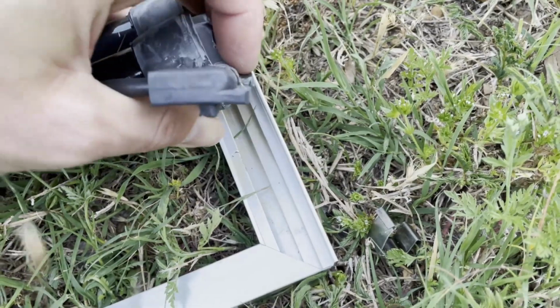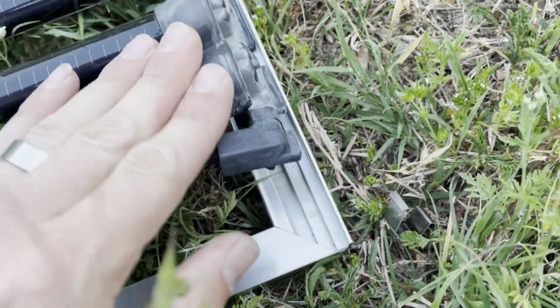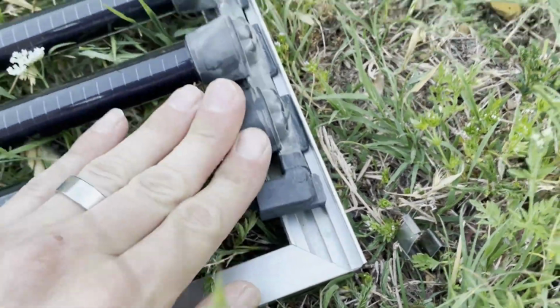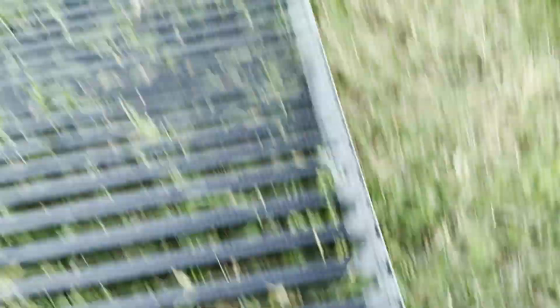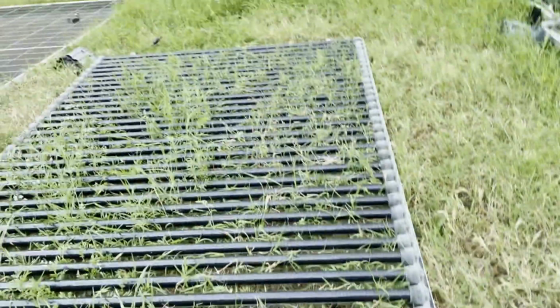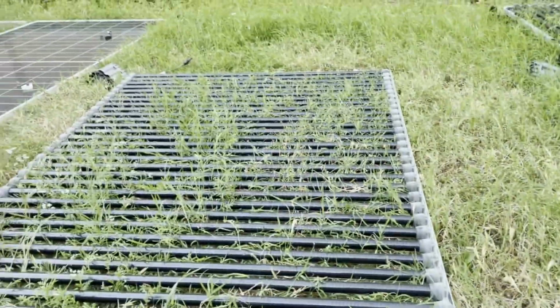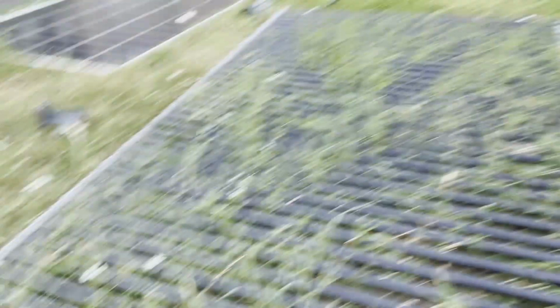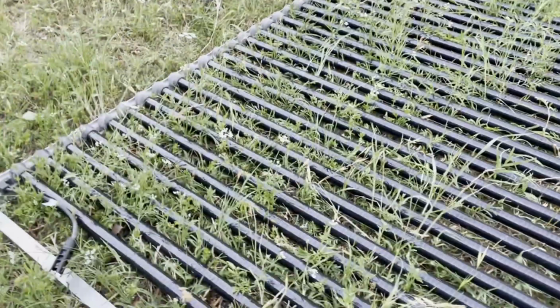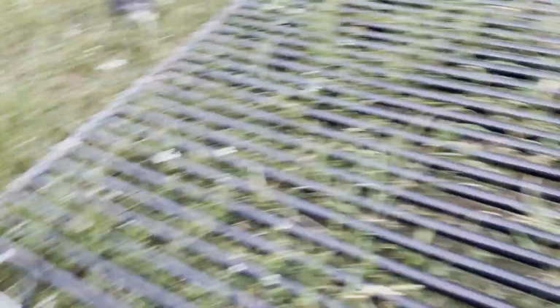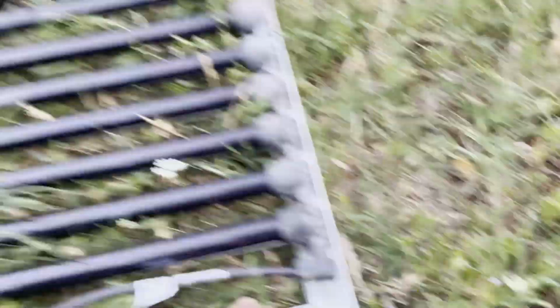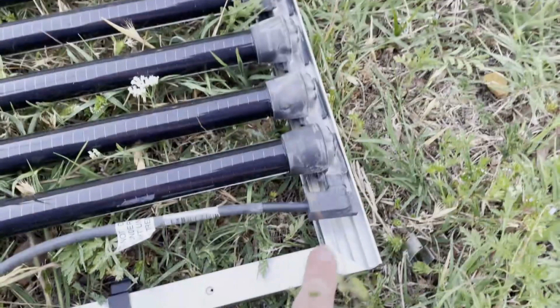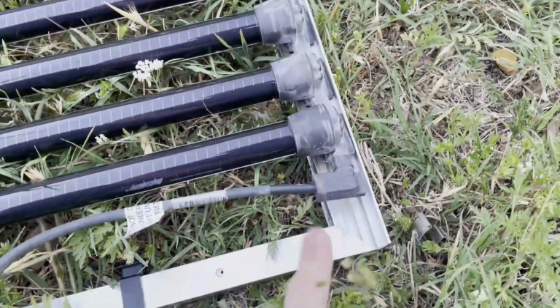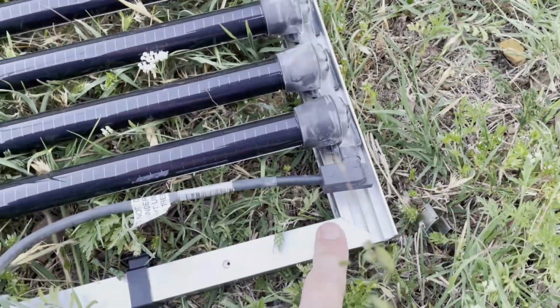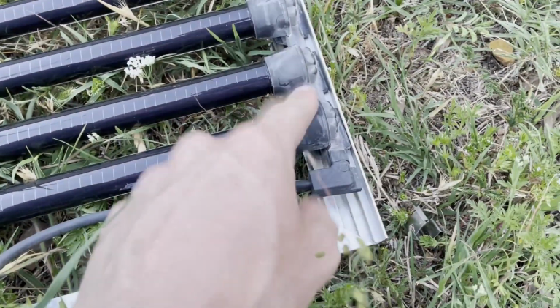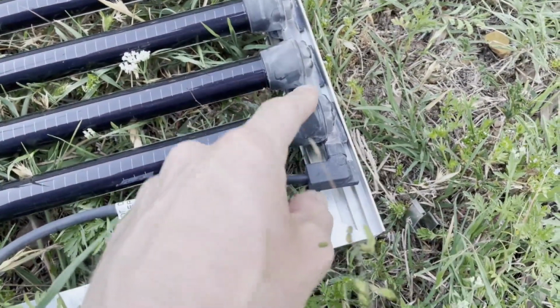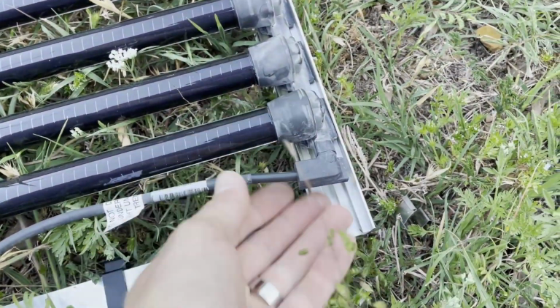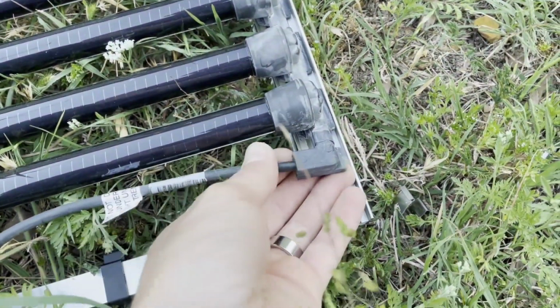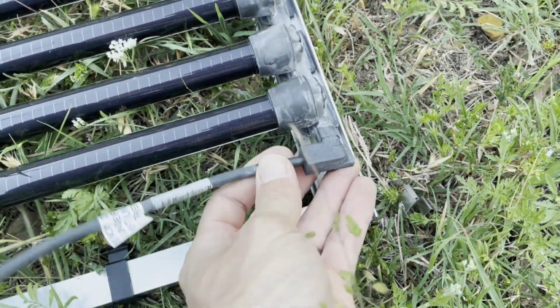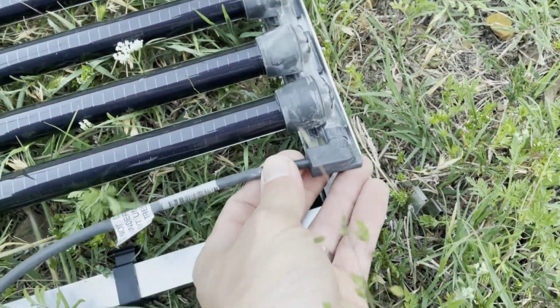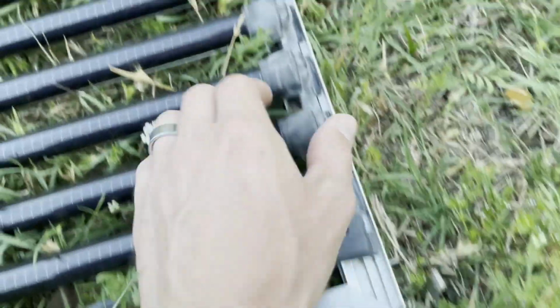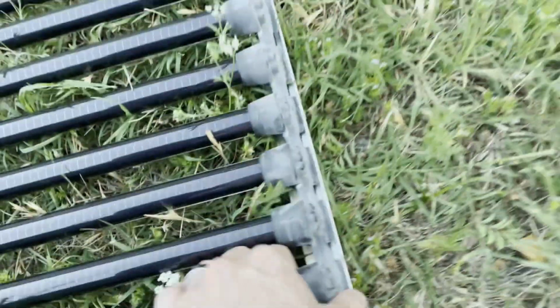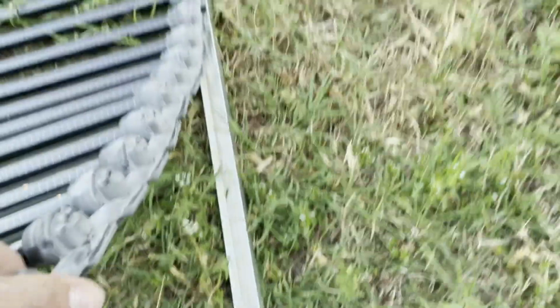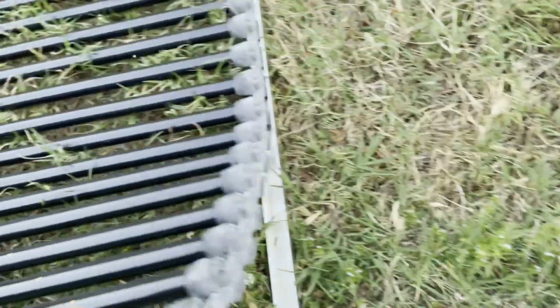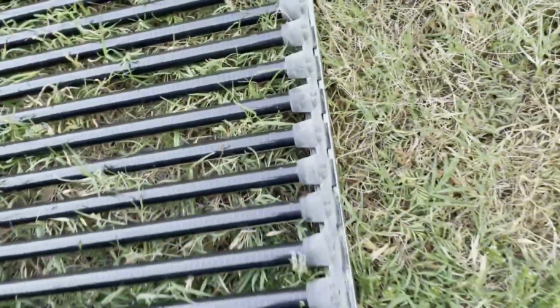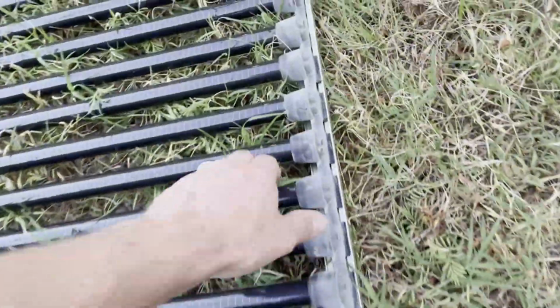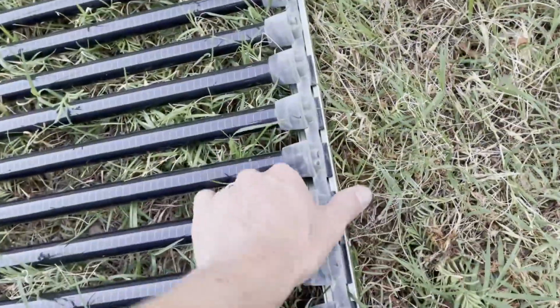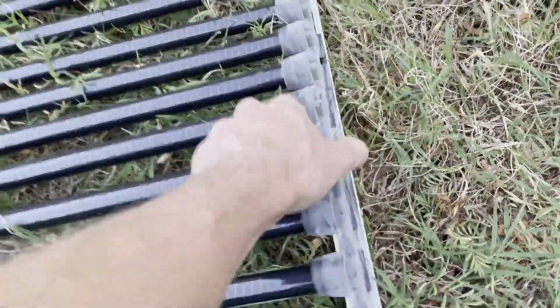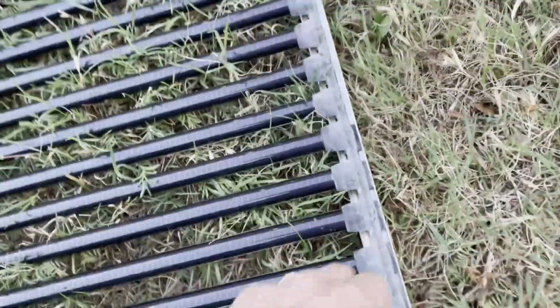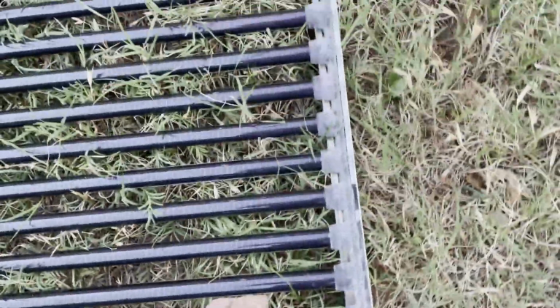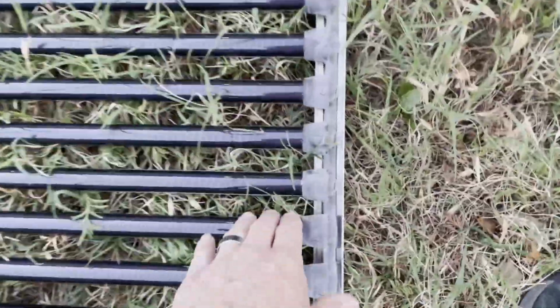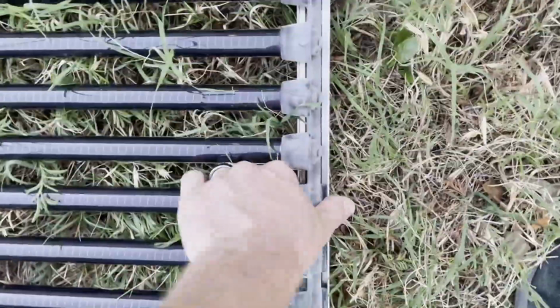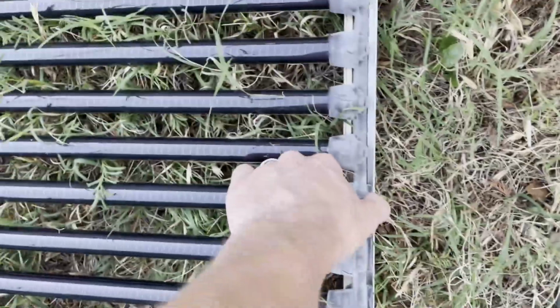So I'm curious, when I get it all out, how much this frame weighs versus how much the actual panel weighs. Let's see what it does.